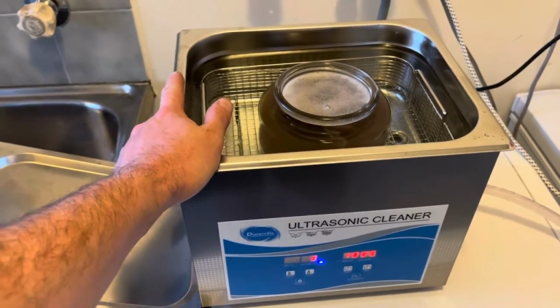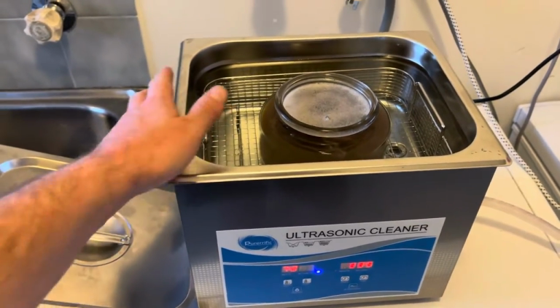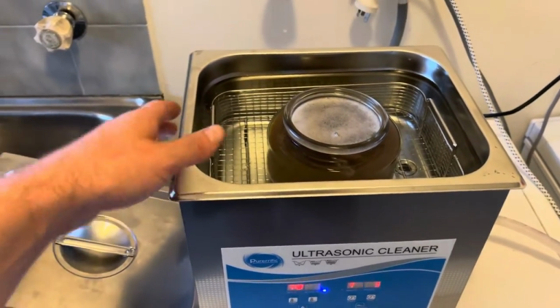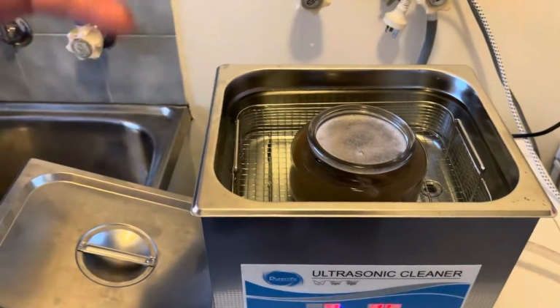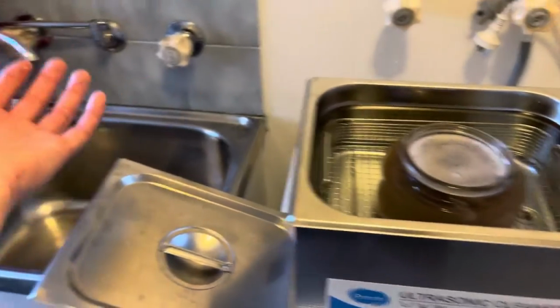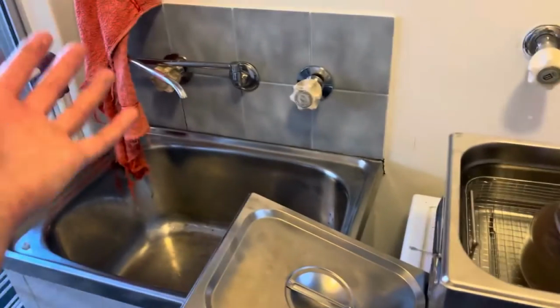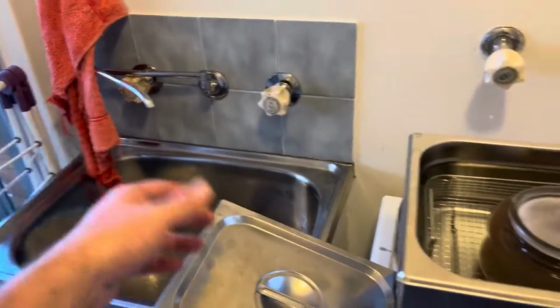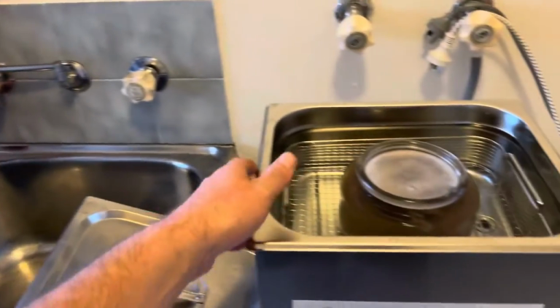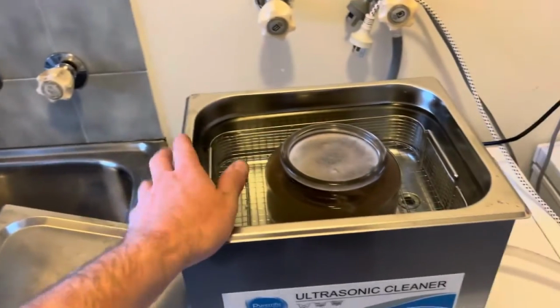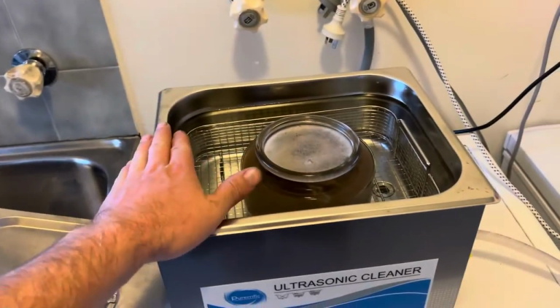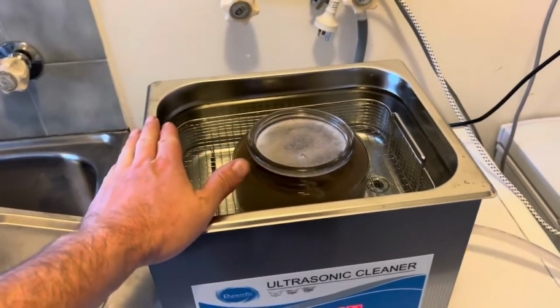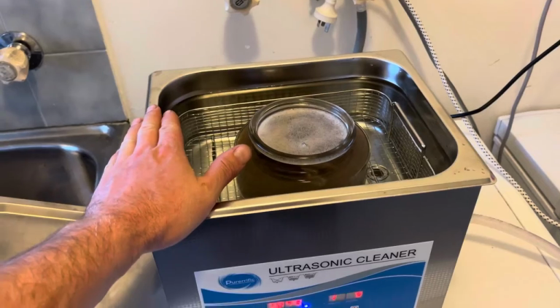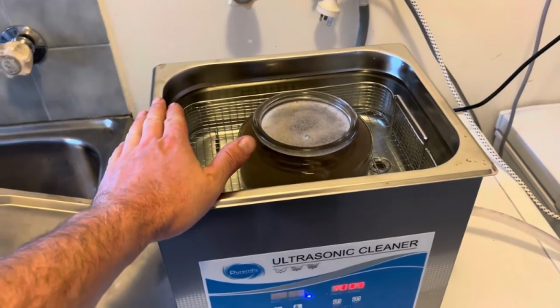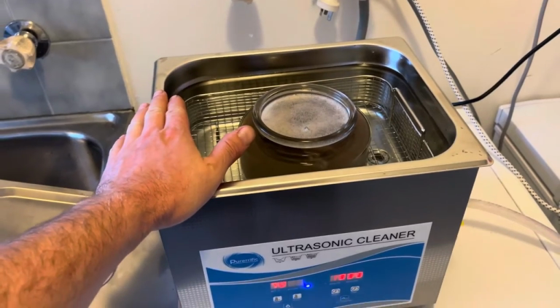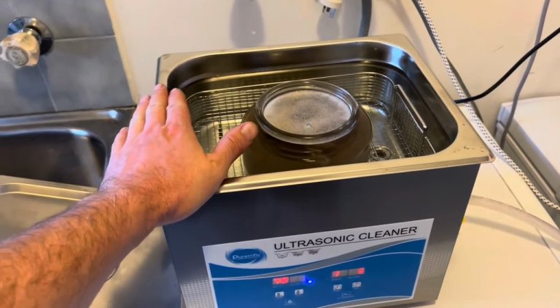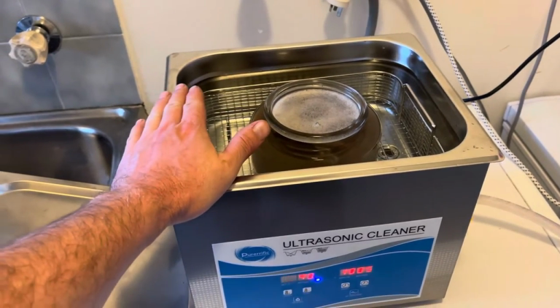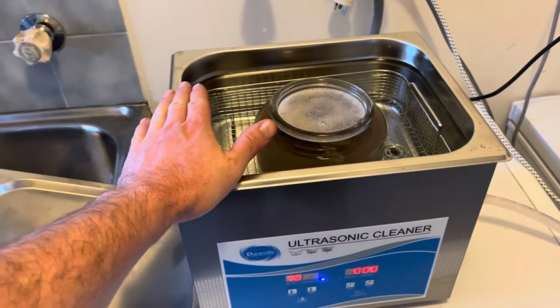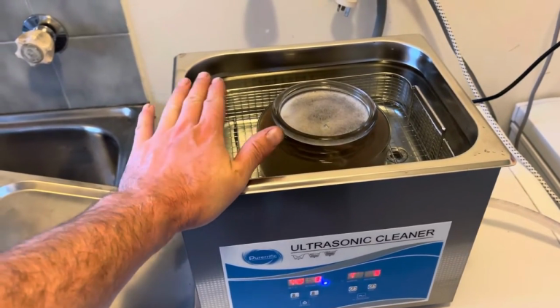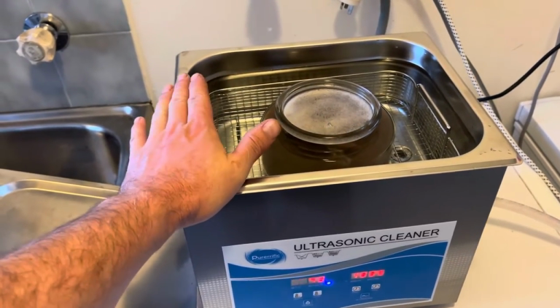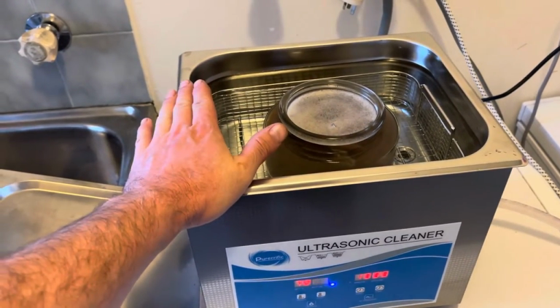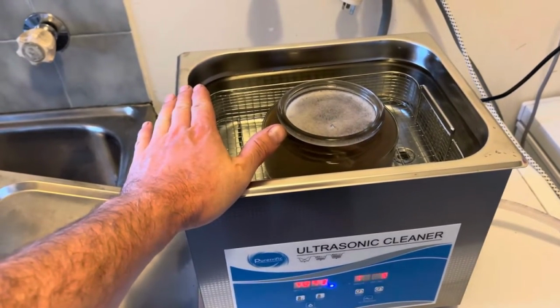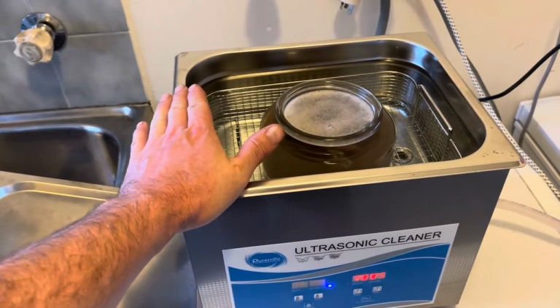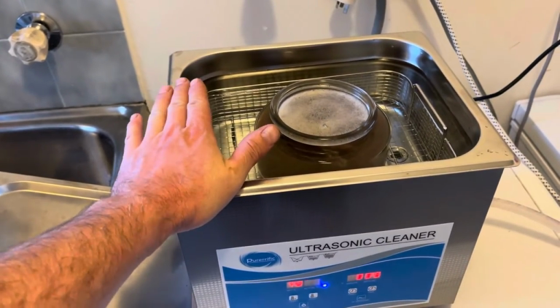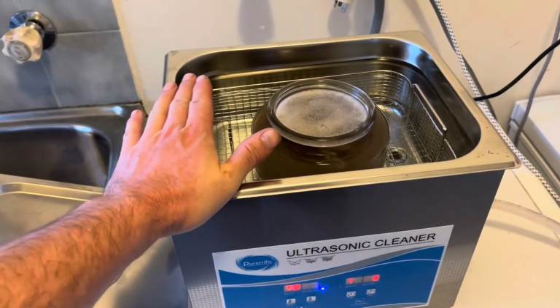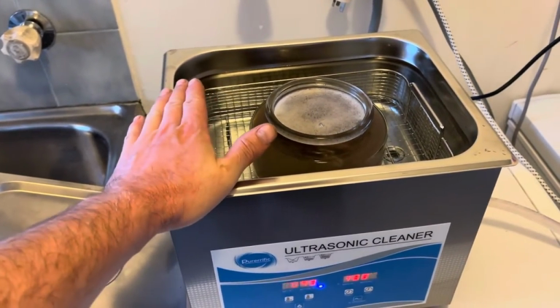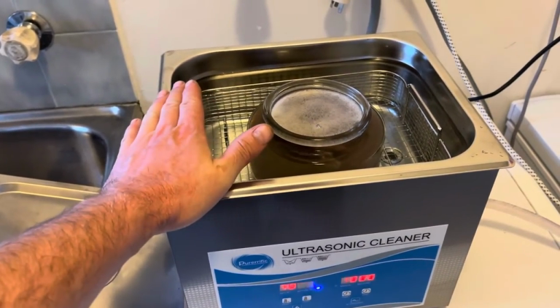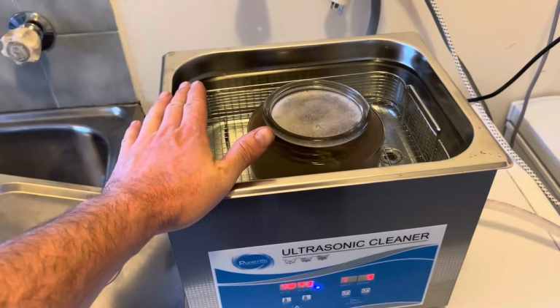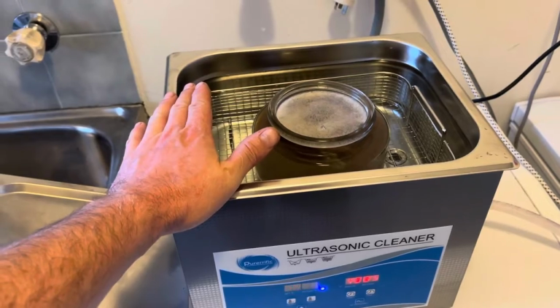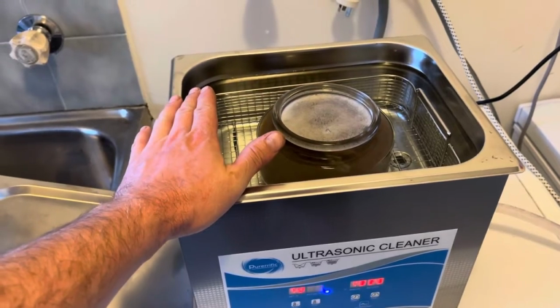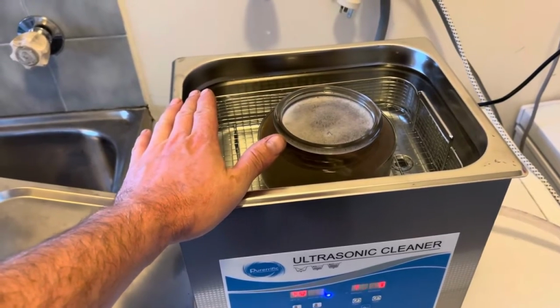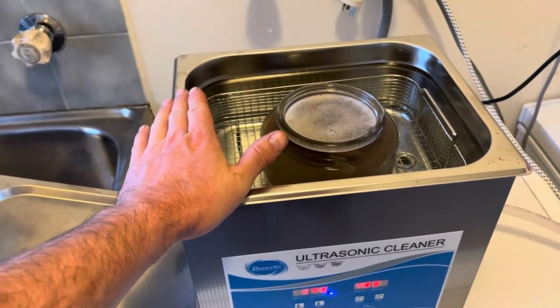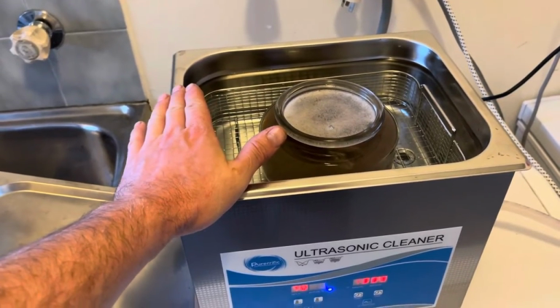There is air in the water — gas in the water — when we first put it in, and what can happen is if you don't remove the gas, the effectiveness of the ultrasonic cleaner is reduced drastically.